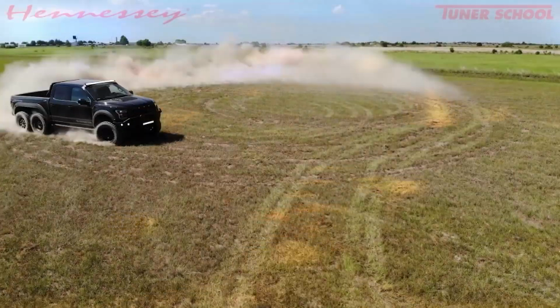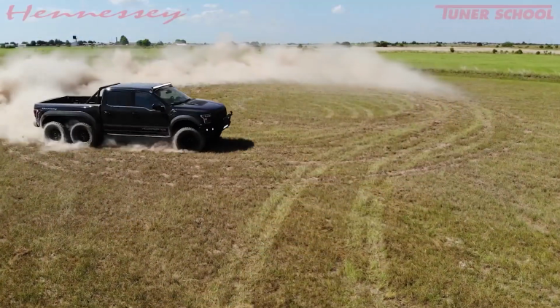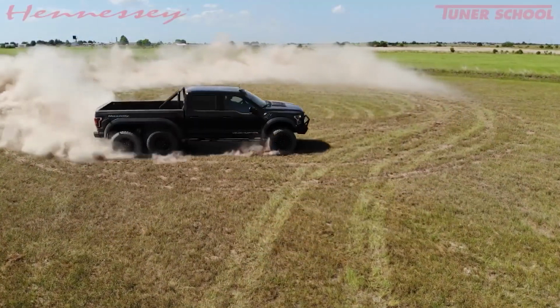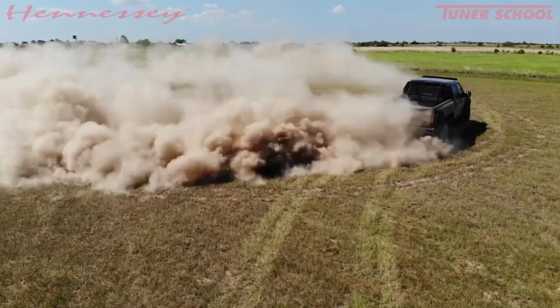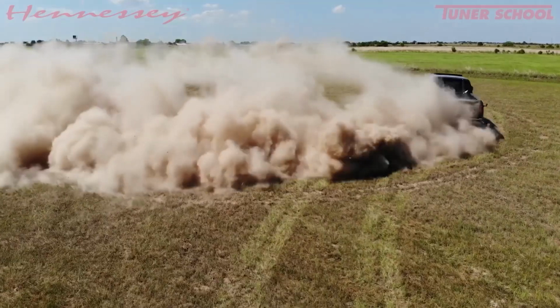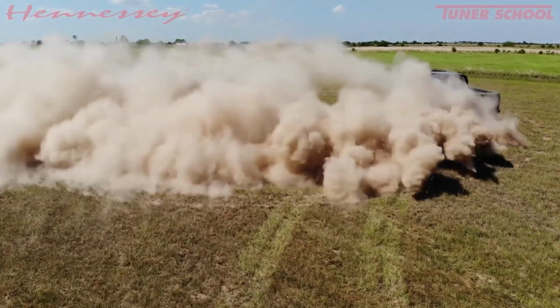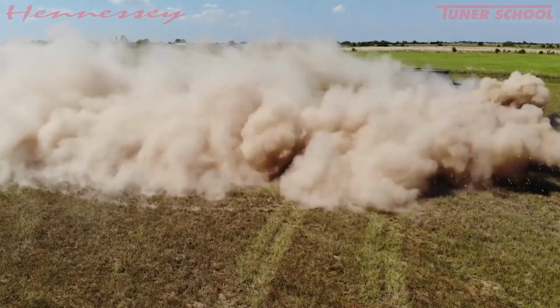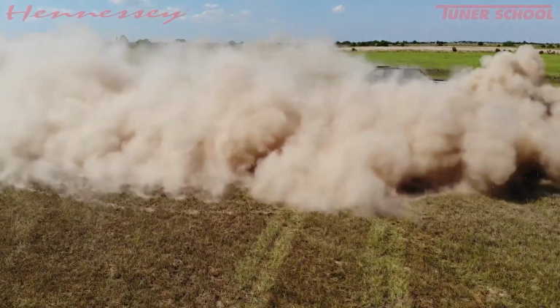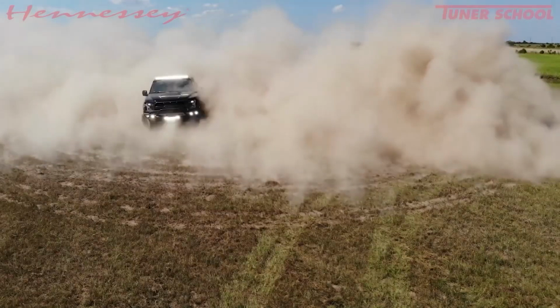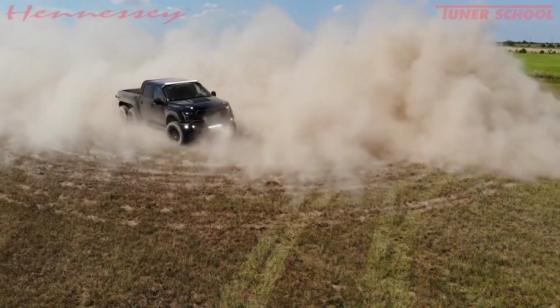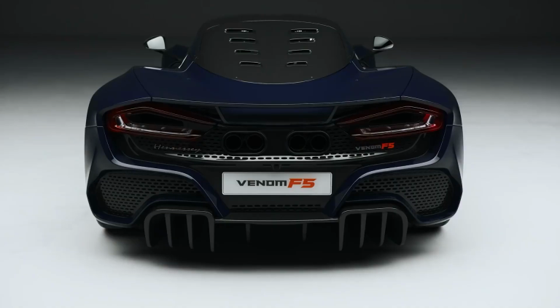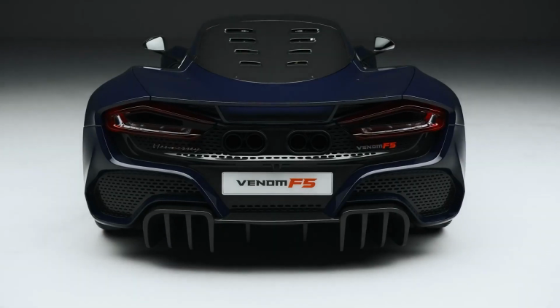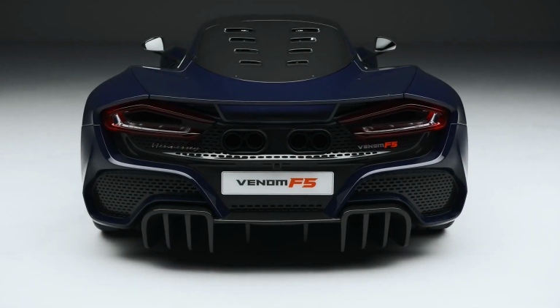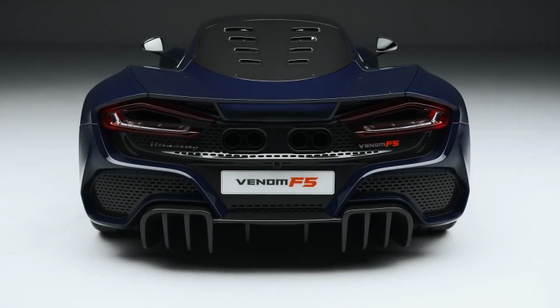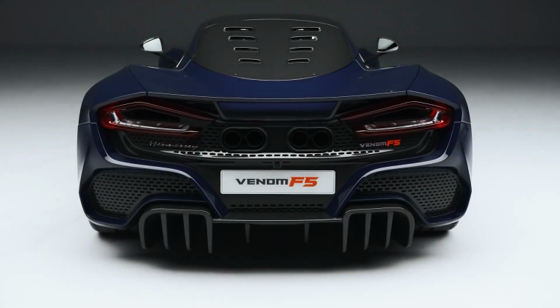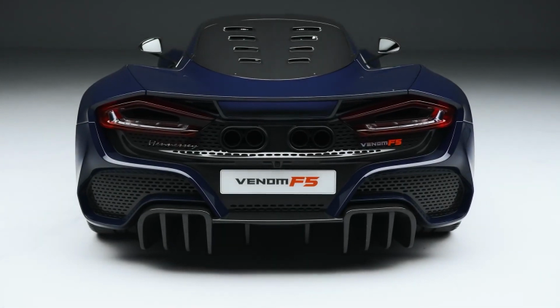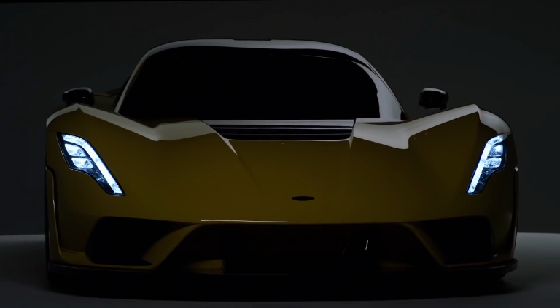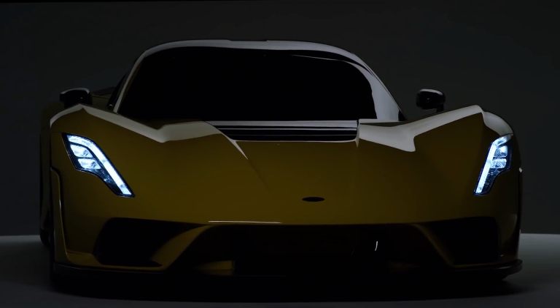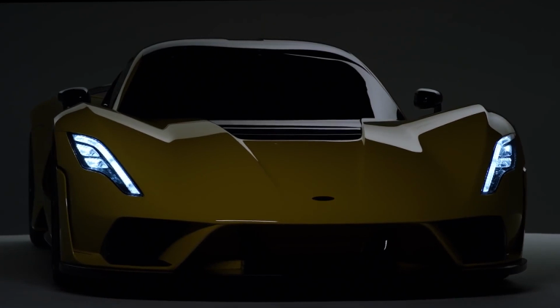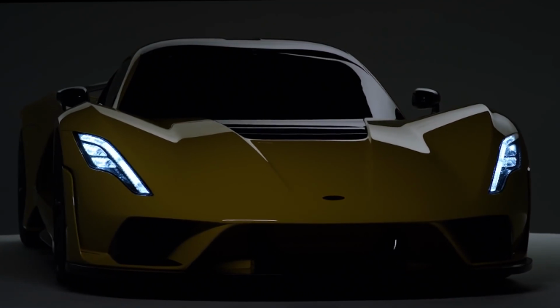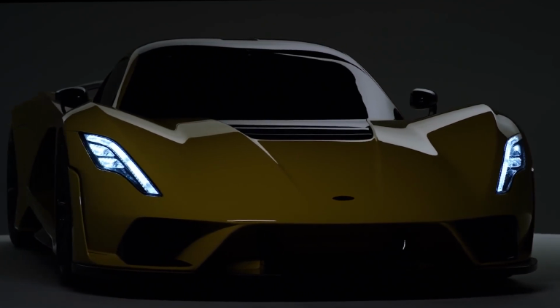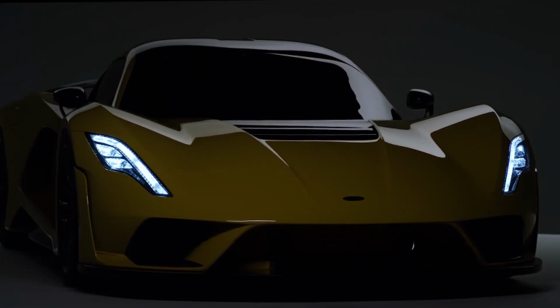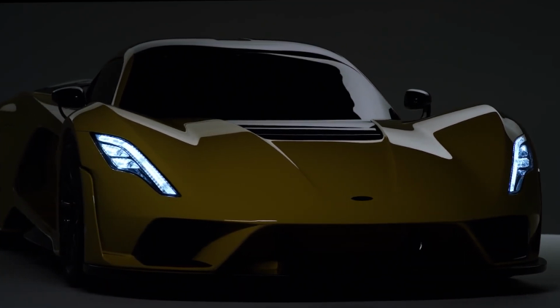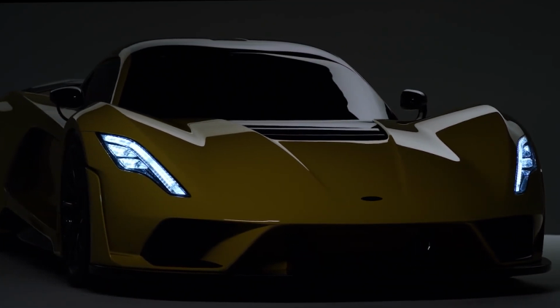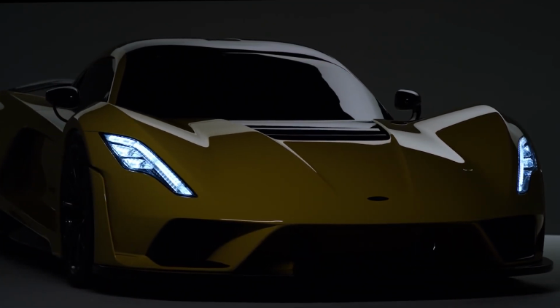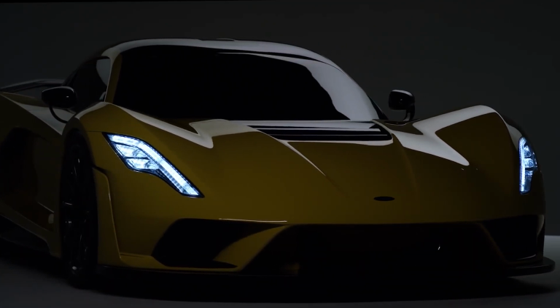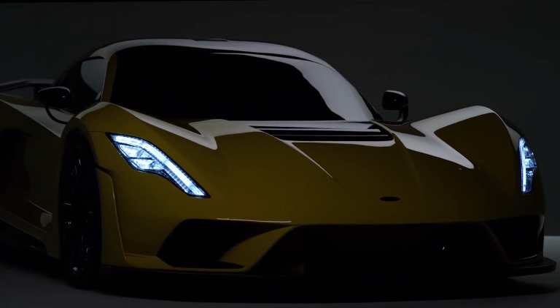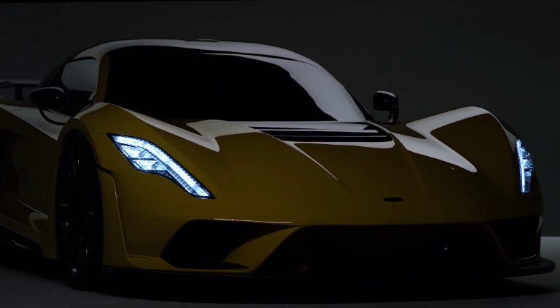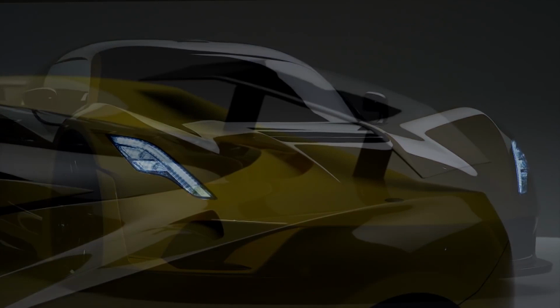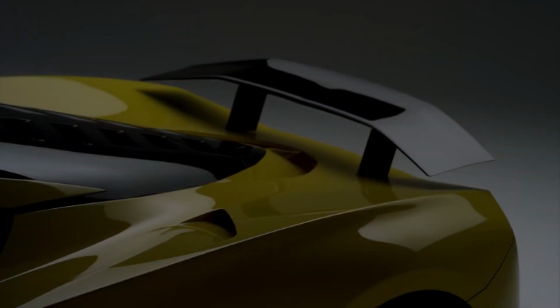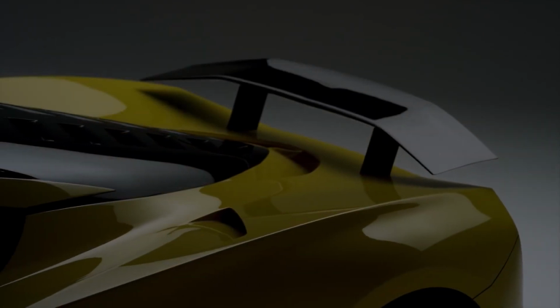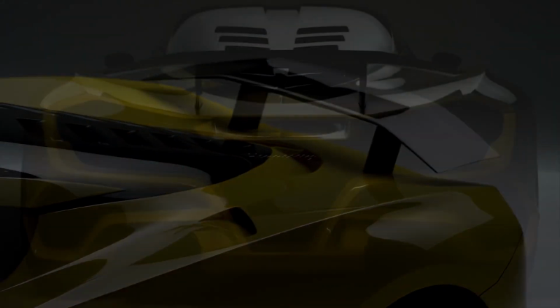All of them were based on existing performance vehicles, and that is exactly what makes the Venom F5 truly special. It is Hennessey's own car, completely and entirely designed from scratch, instead of modifying an existing performance vehicle.